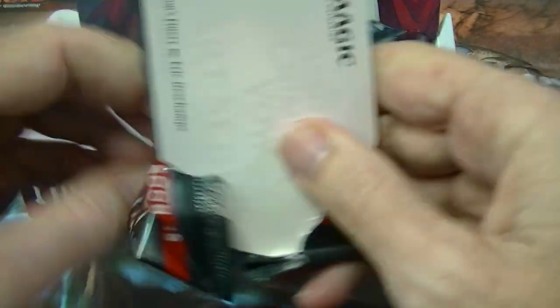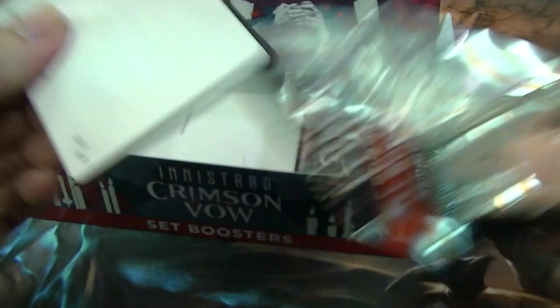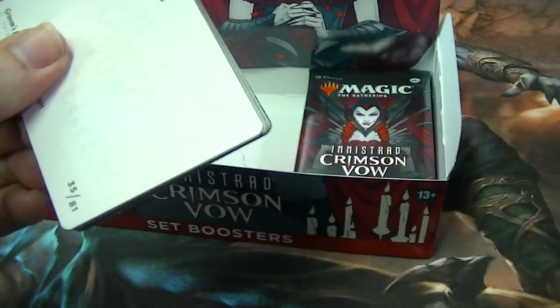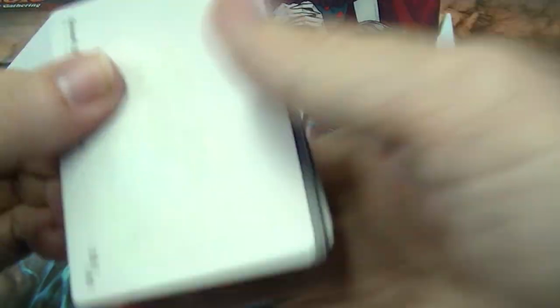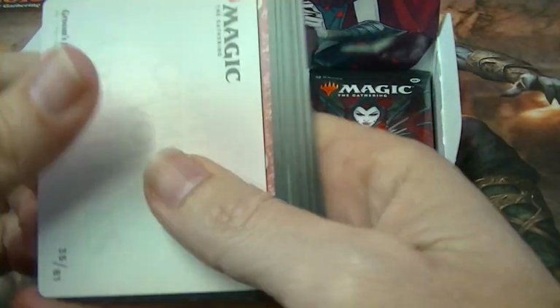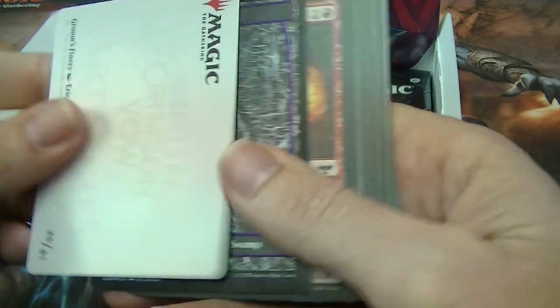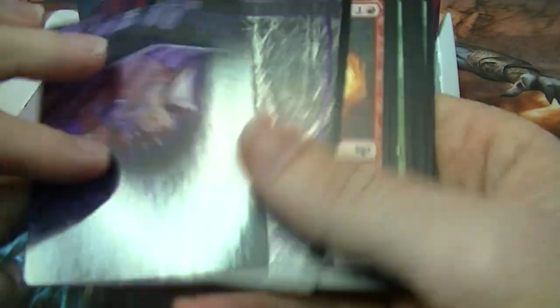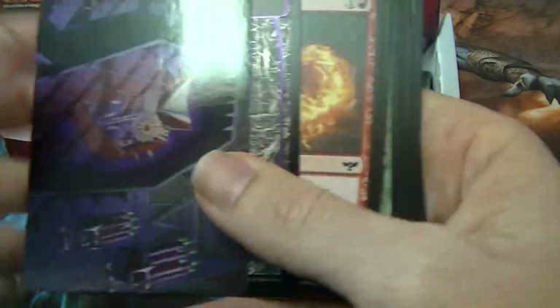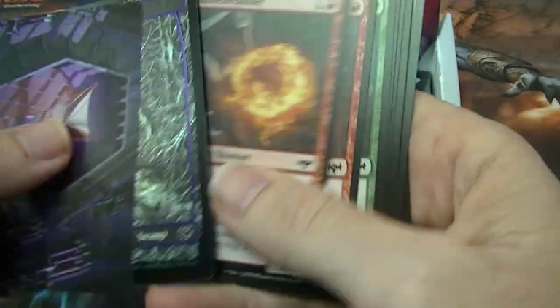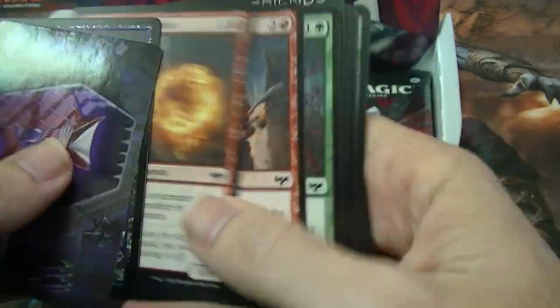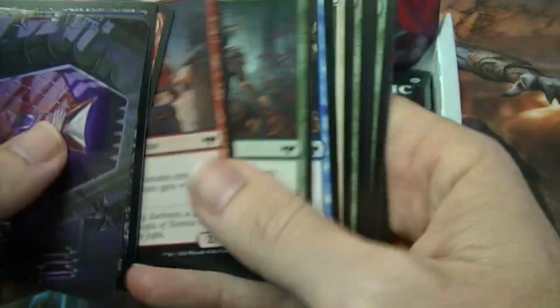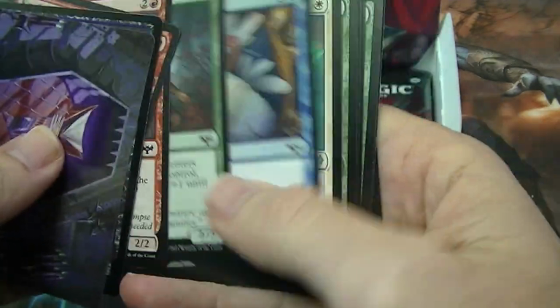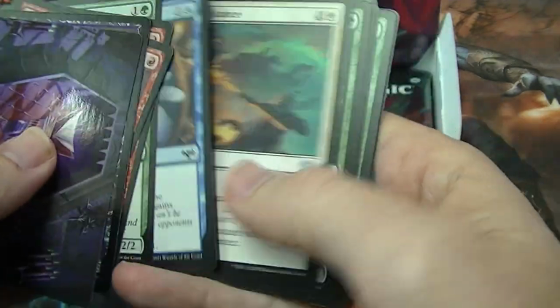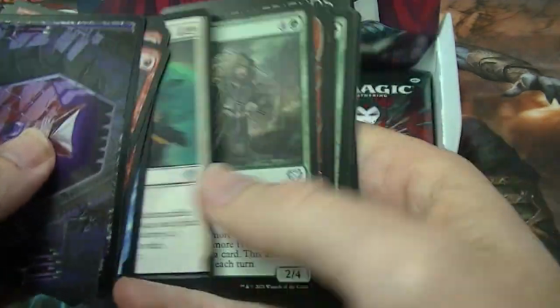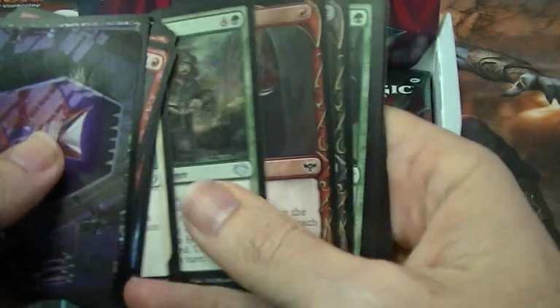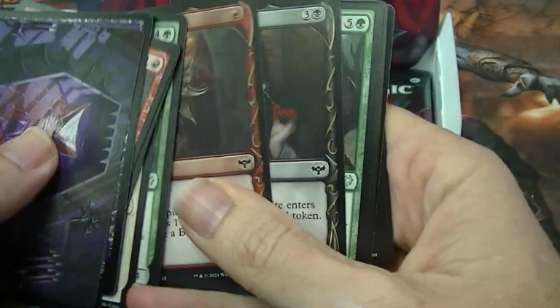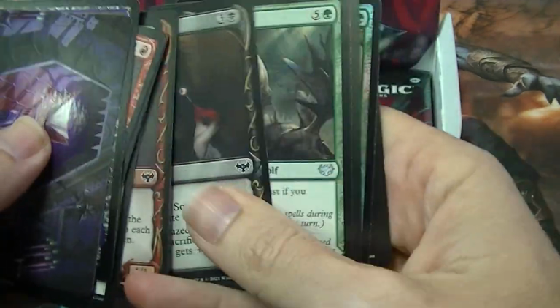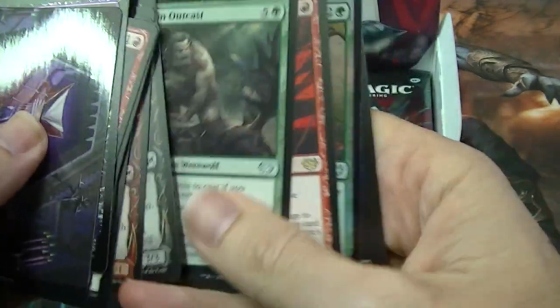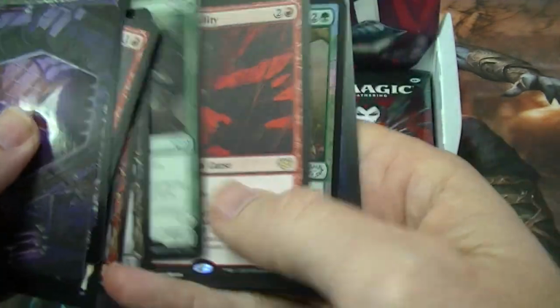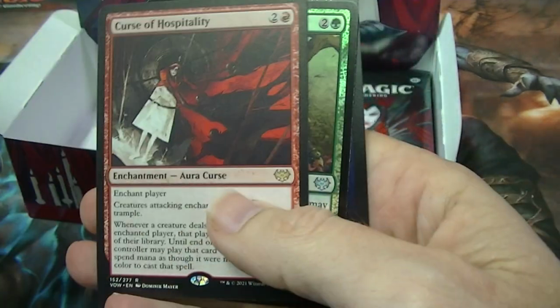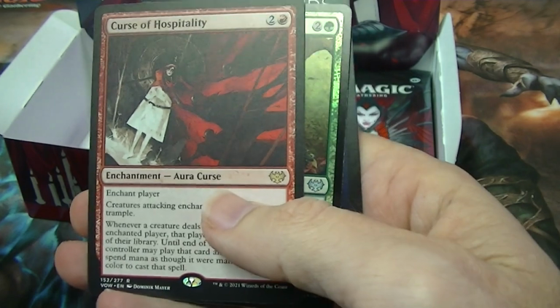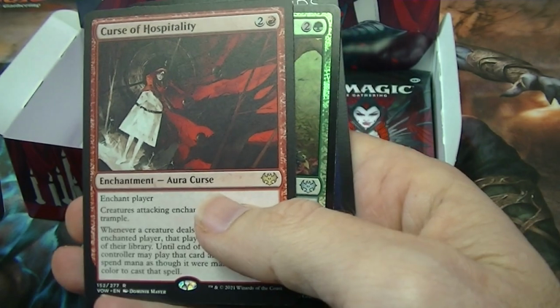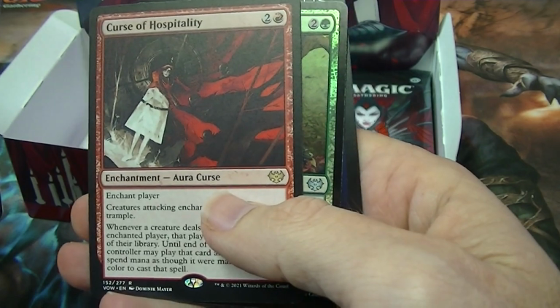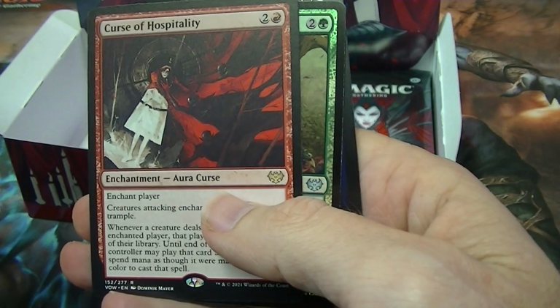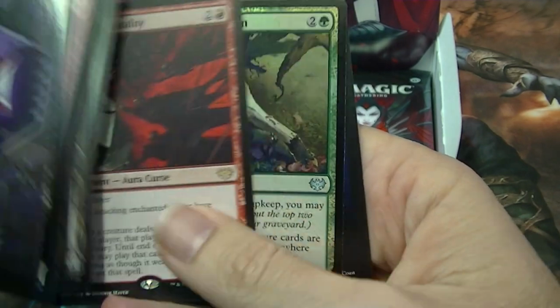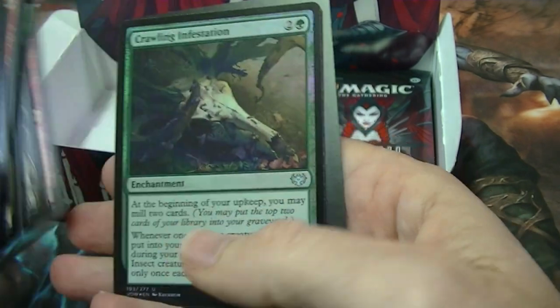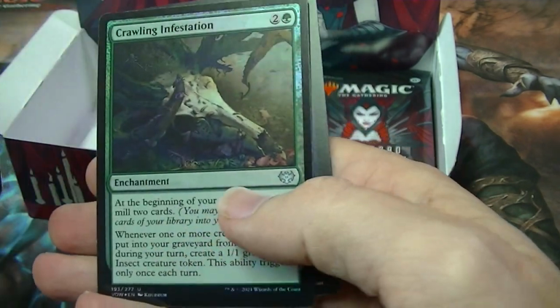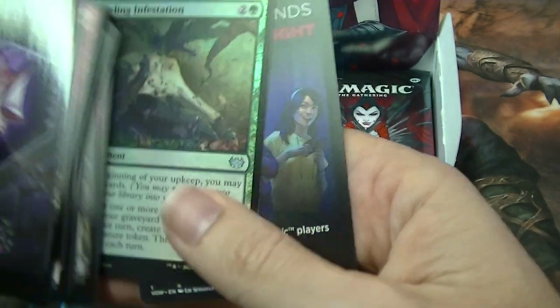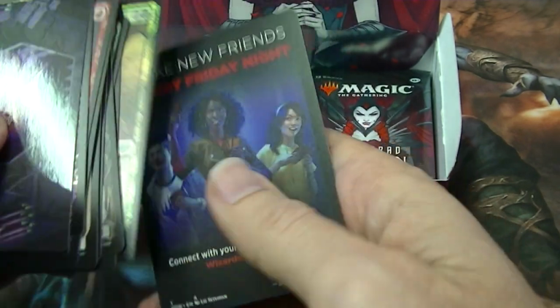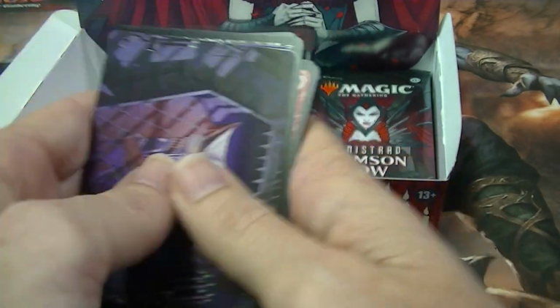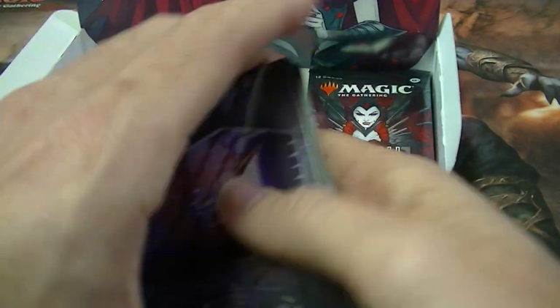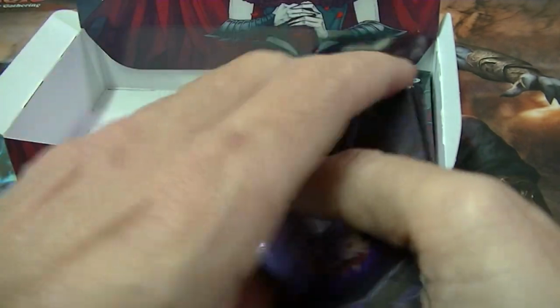It's been an alright pack opening — seems to have got quite a few rares all up, a couple of mythics. Rare: Curse of Hospitality. Foil uncommon.